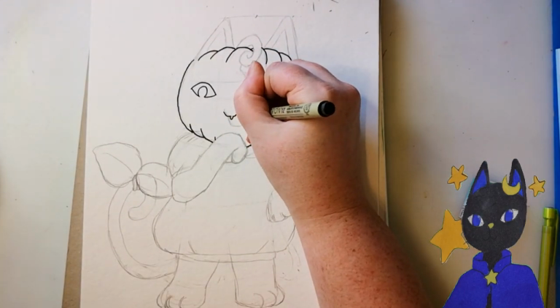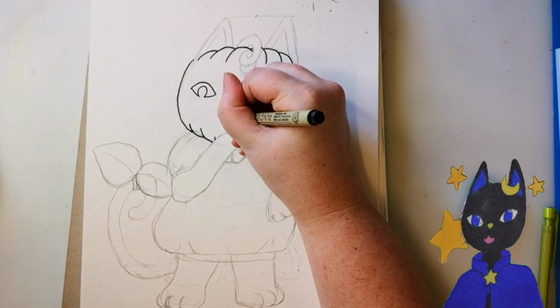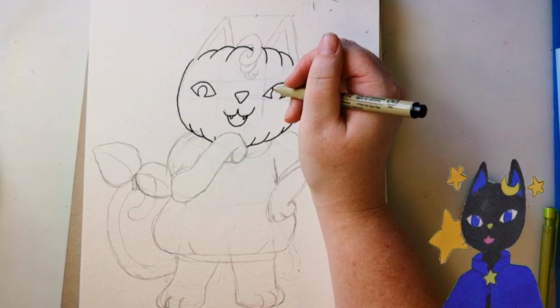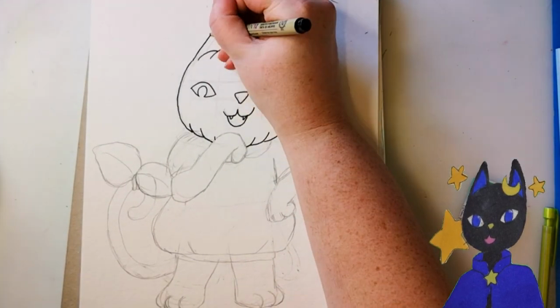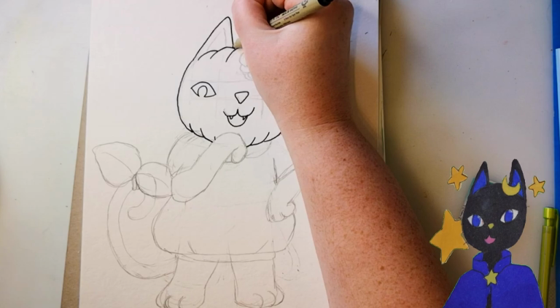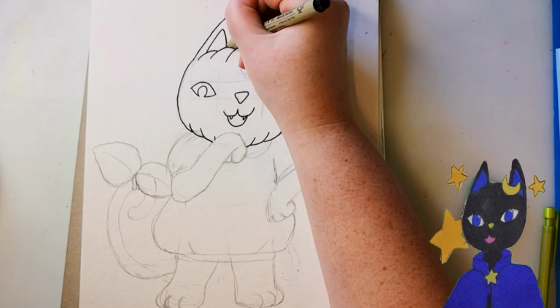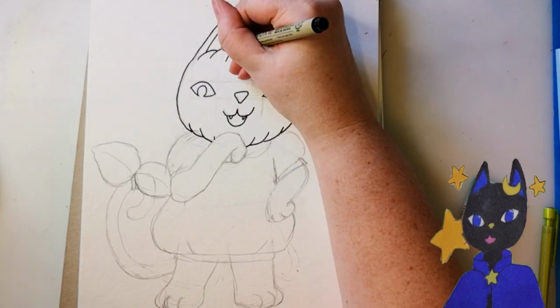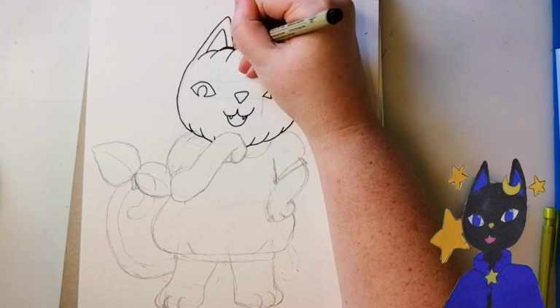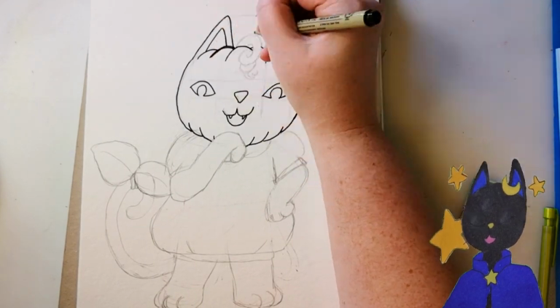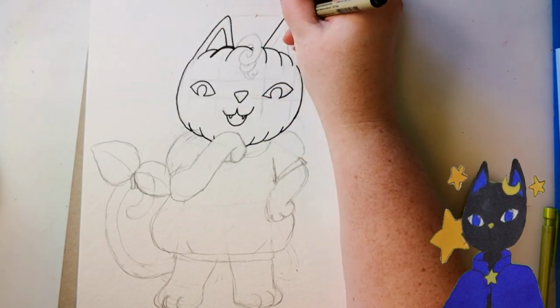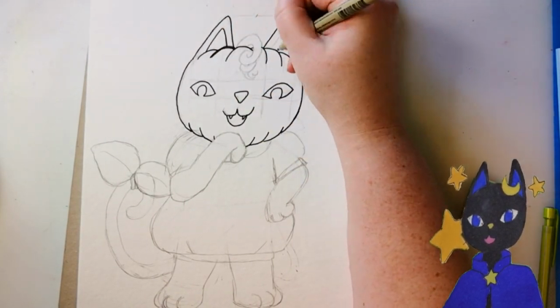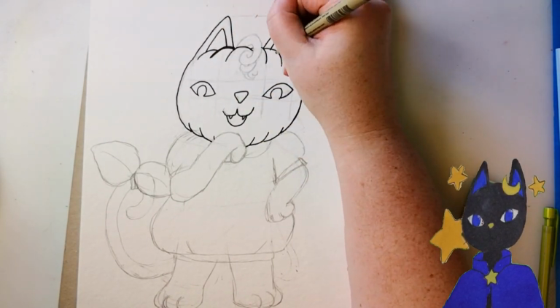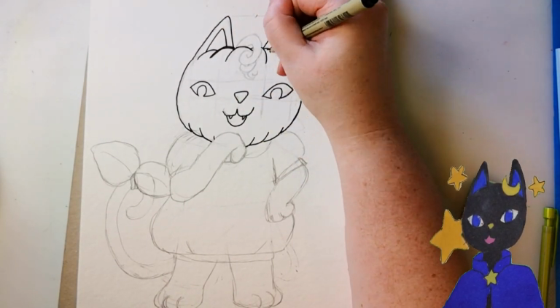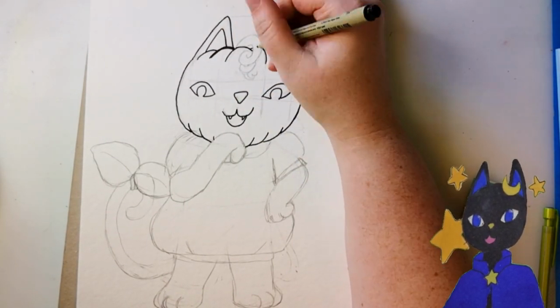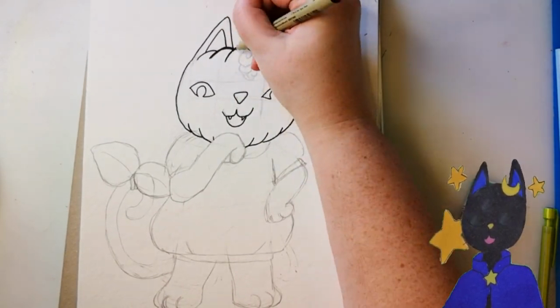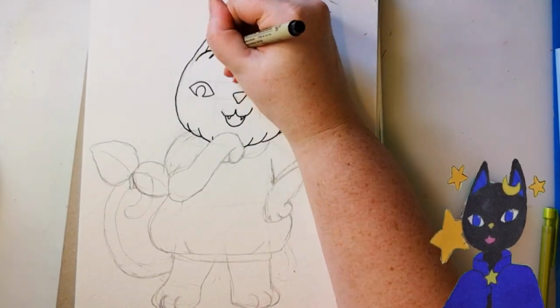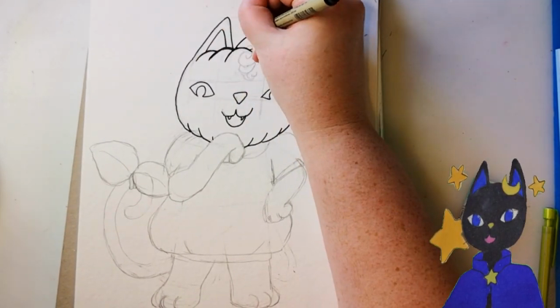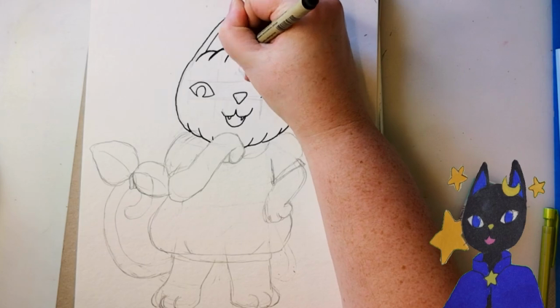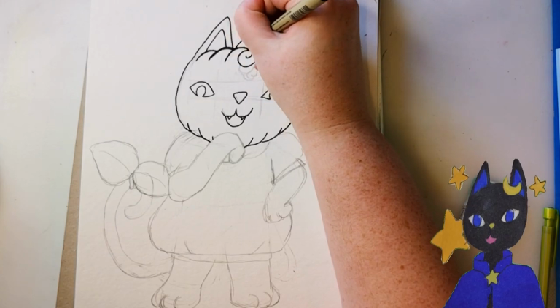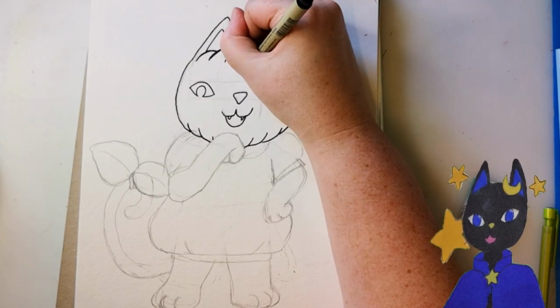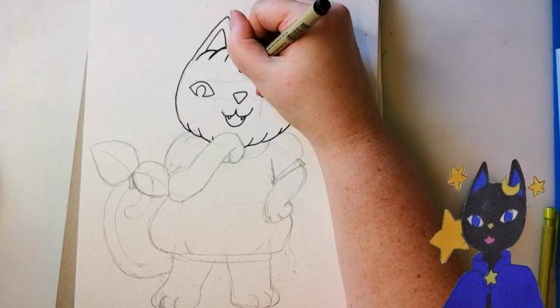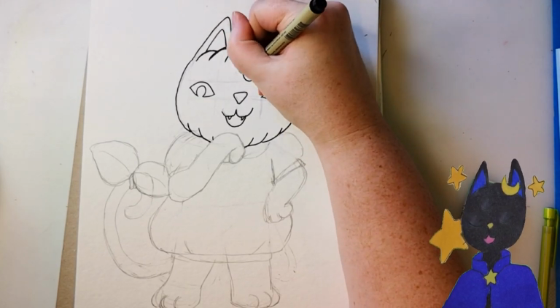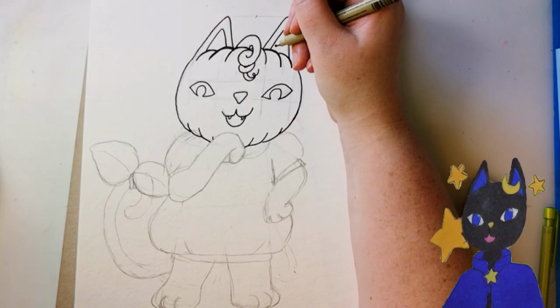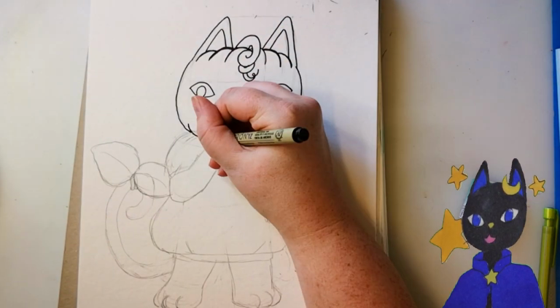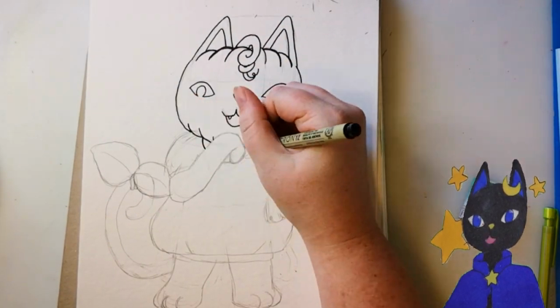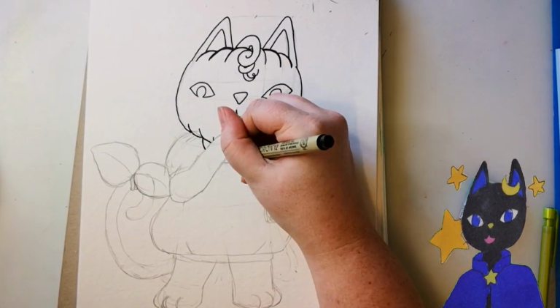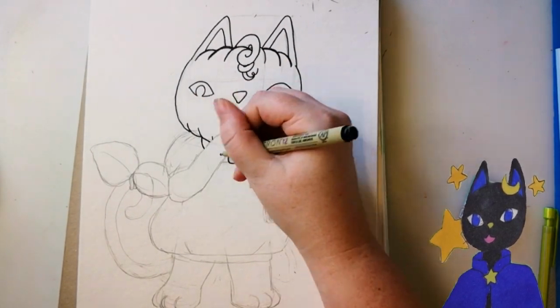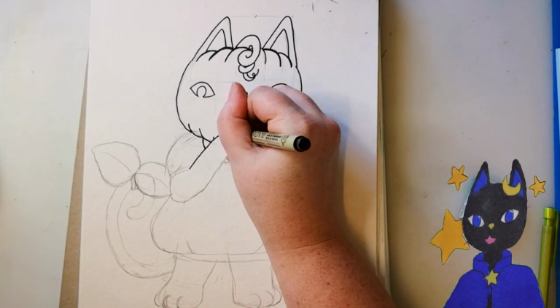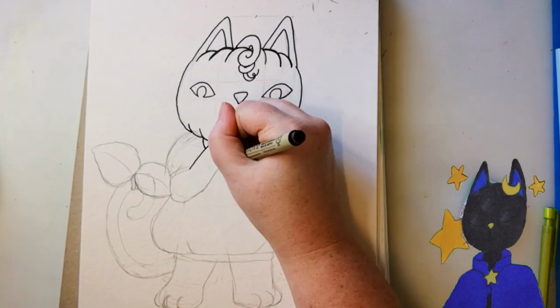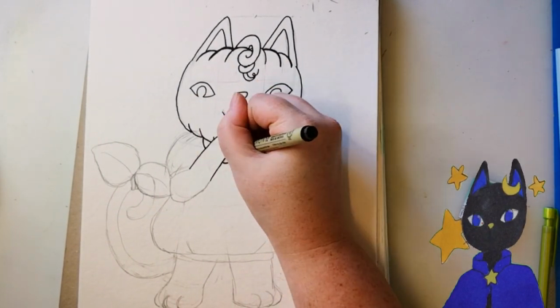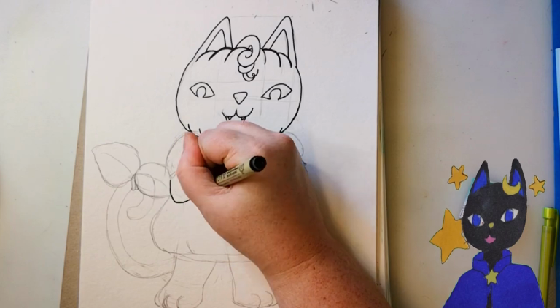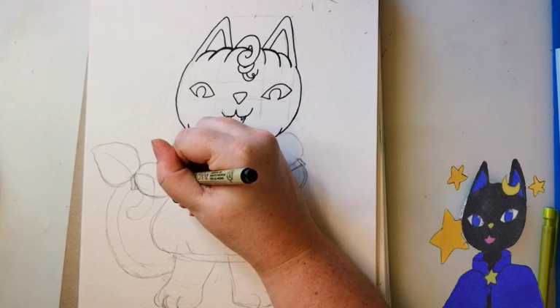I drew a big leaf on her tail to add a bit more green to her design. Although now that I think about it, I probably could have made her tail green too to make it seem more like her vine. But that's fine.